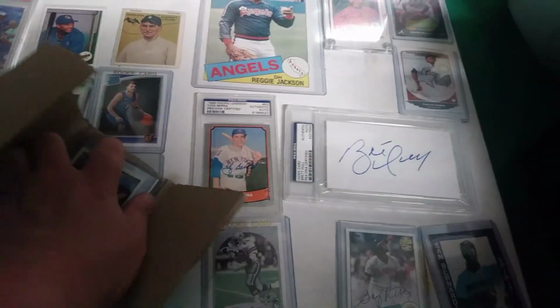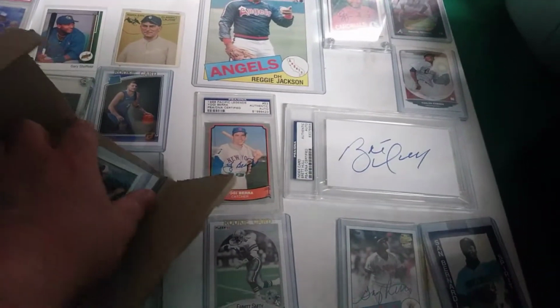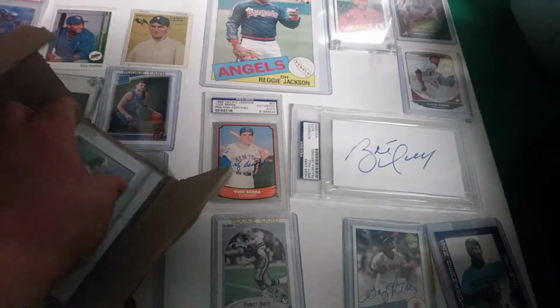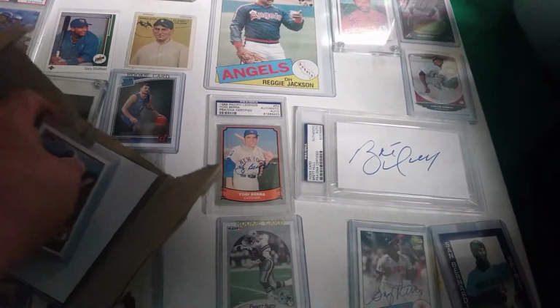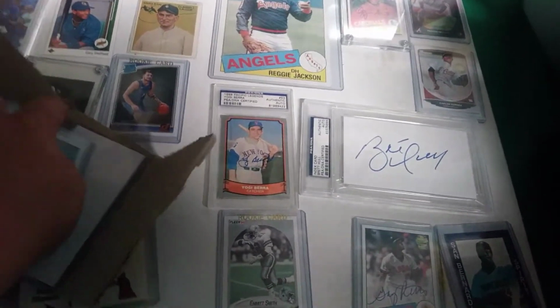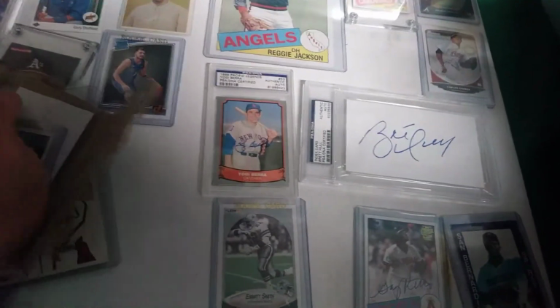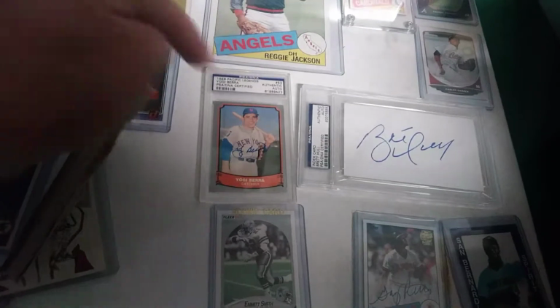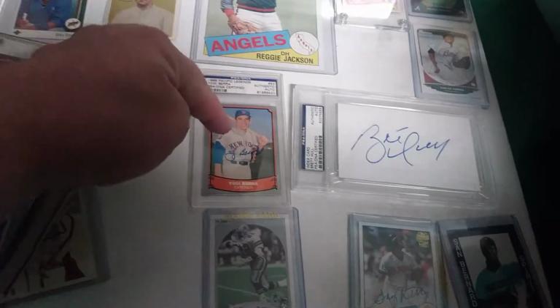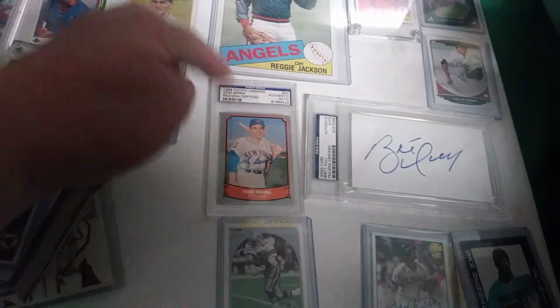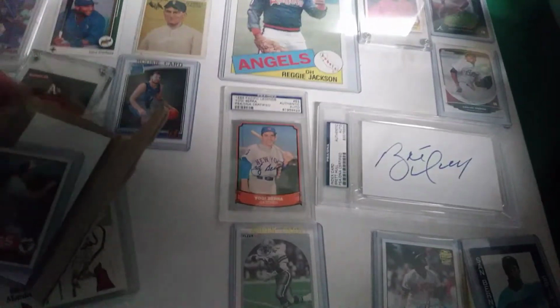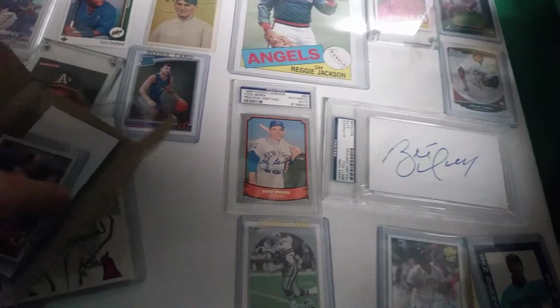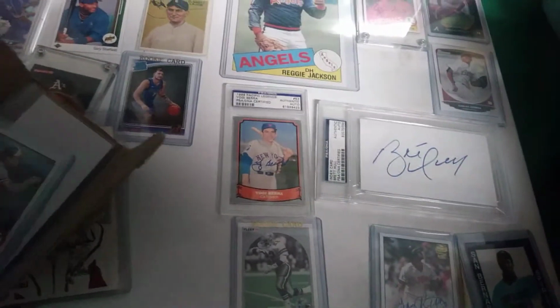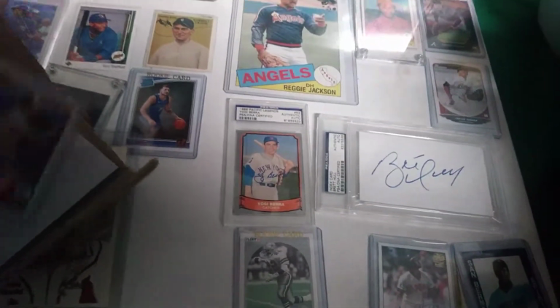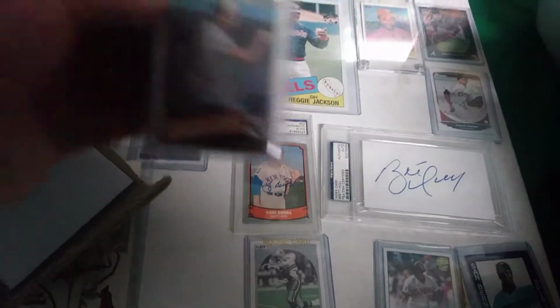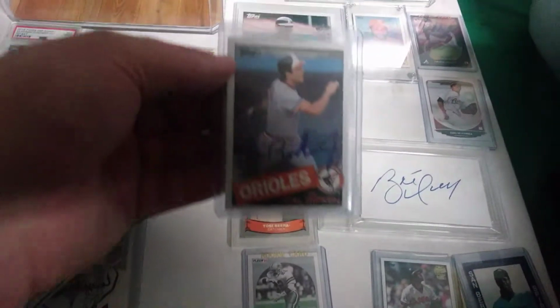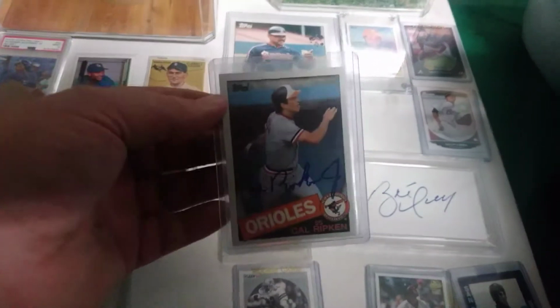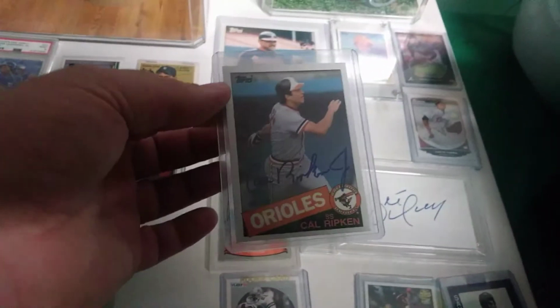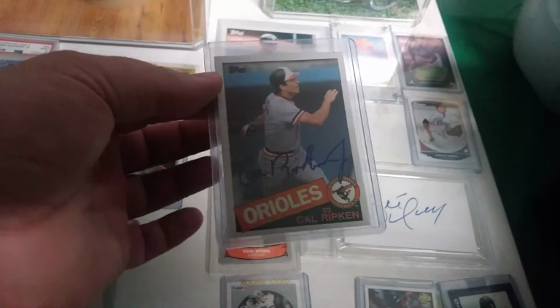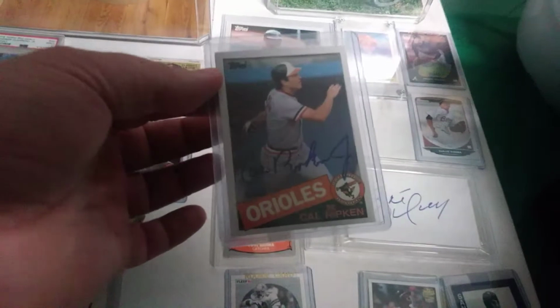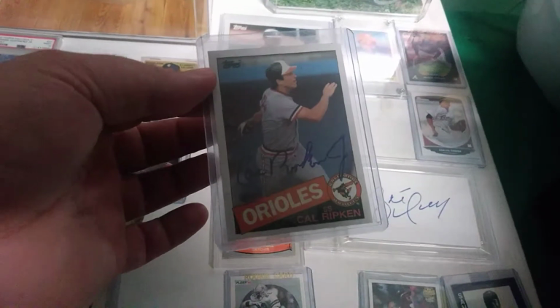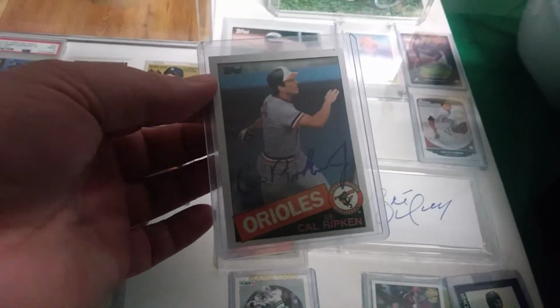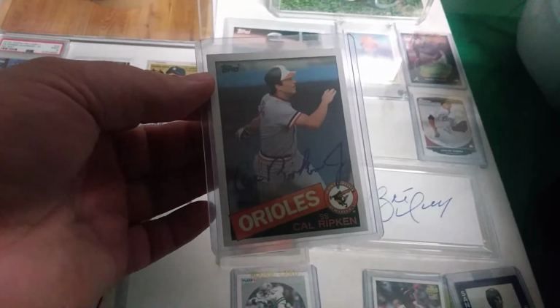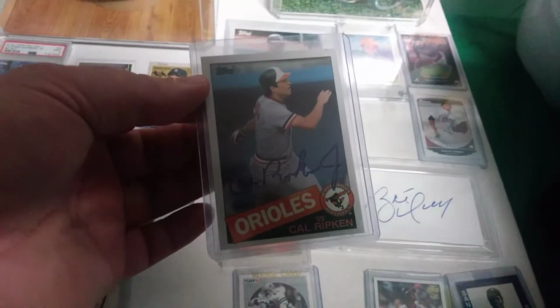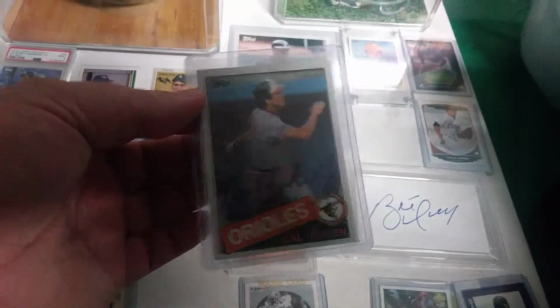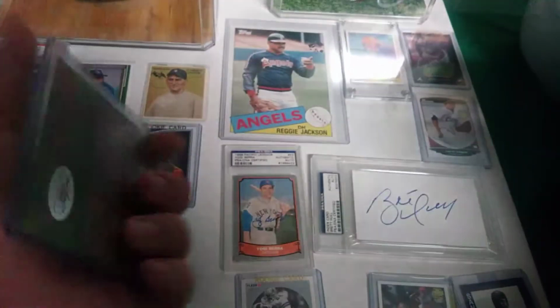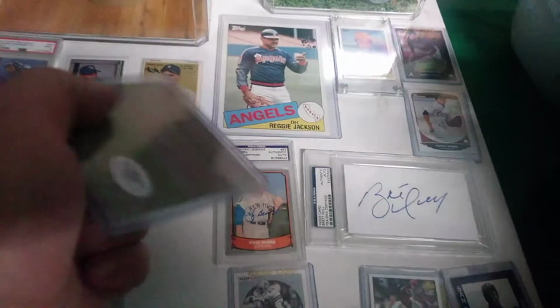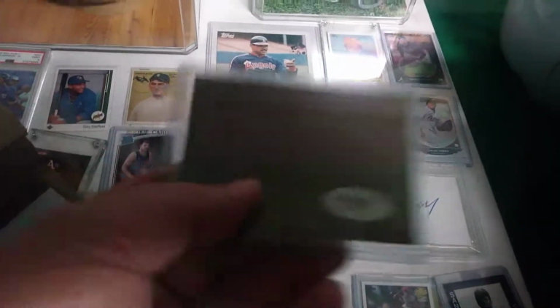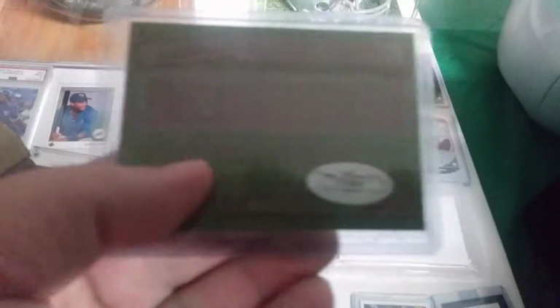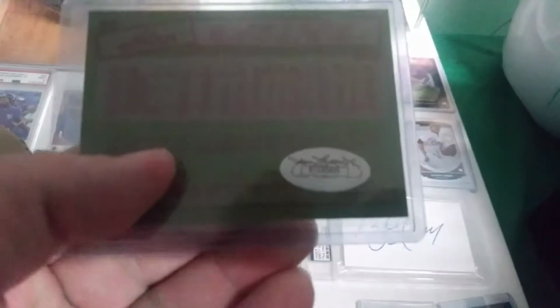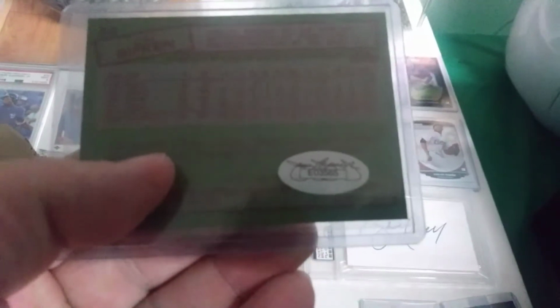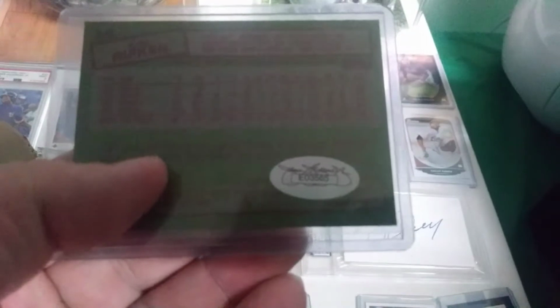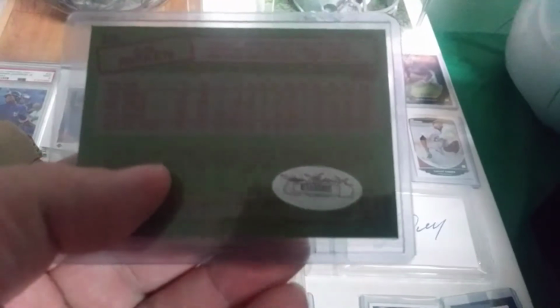It is a Hall of Famer. This one I got in the mail this week. Oh, tease! Here we go — 1985 Topps. Oh, Cal Ripken Jr.! Now I just need the All-Star card to check it out. Got the JSA cert. What, what?